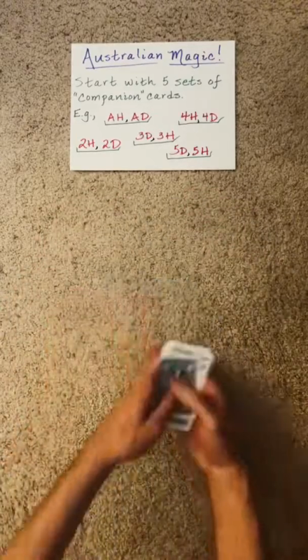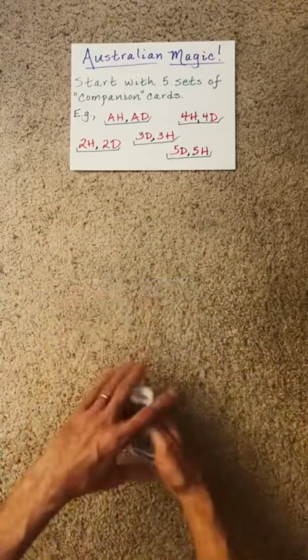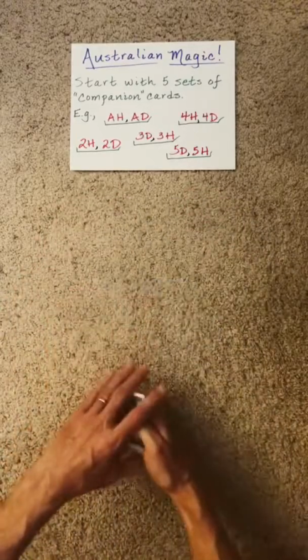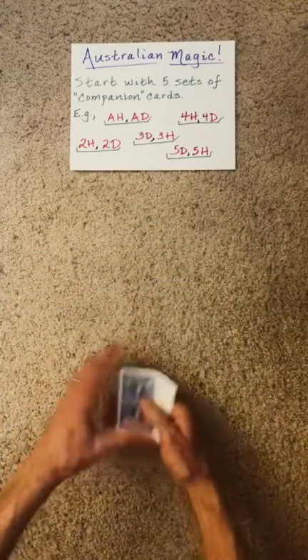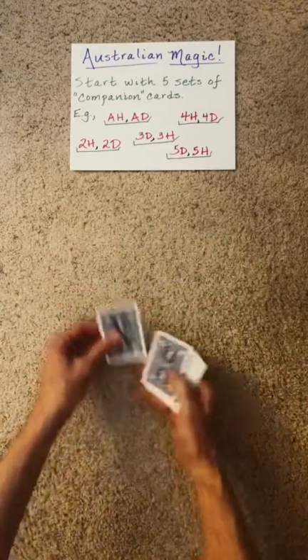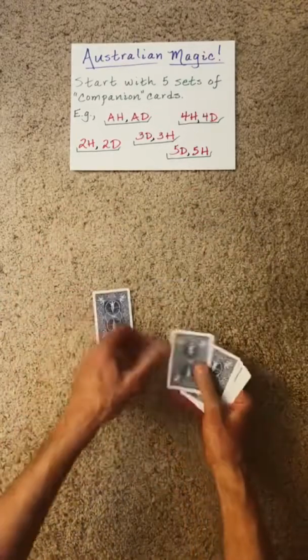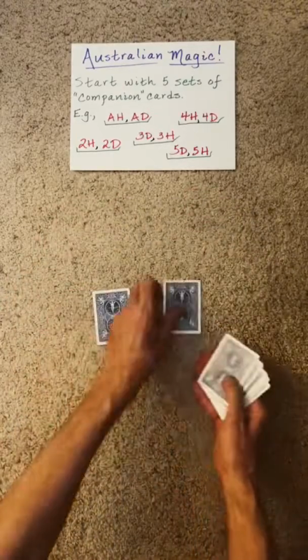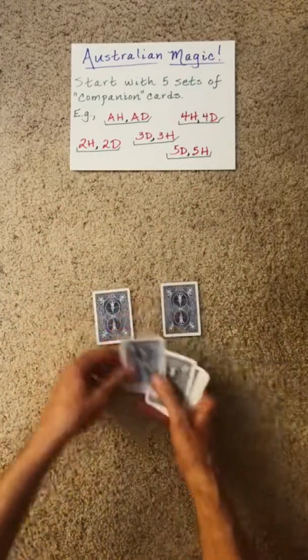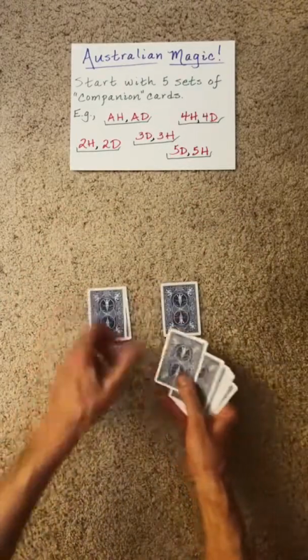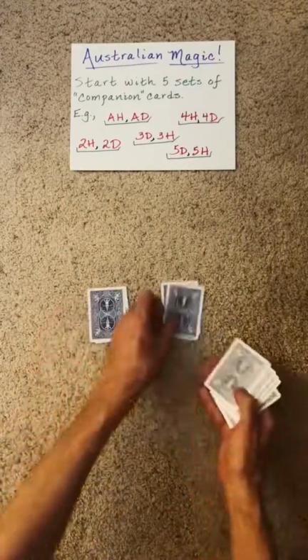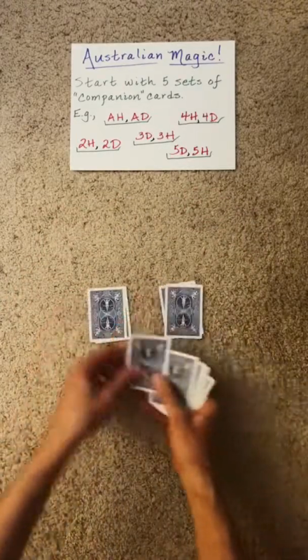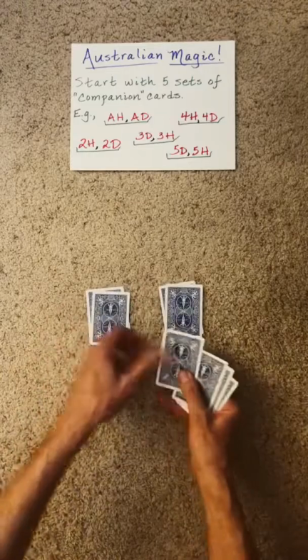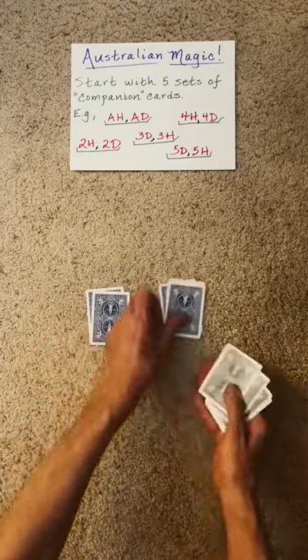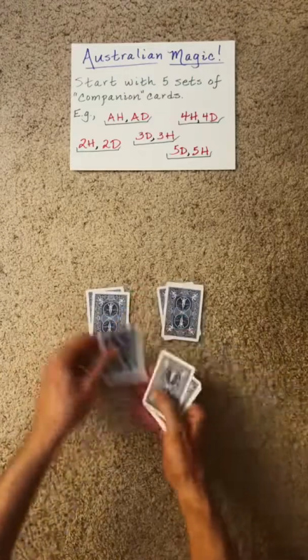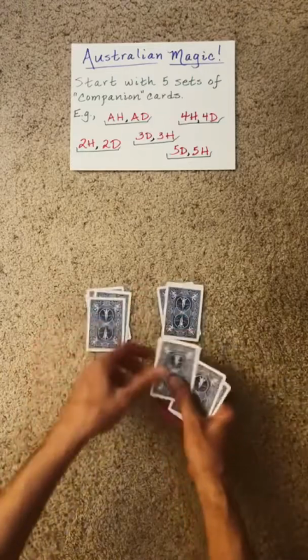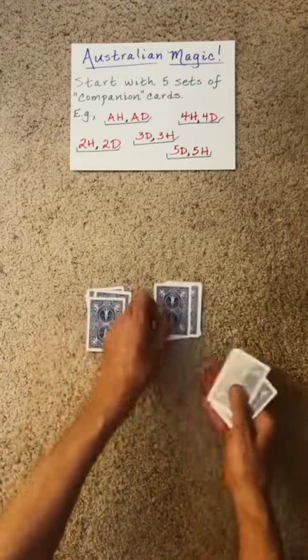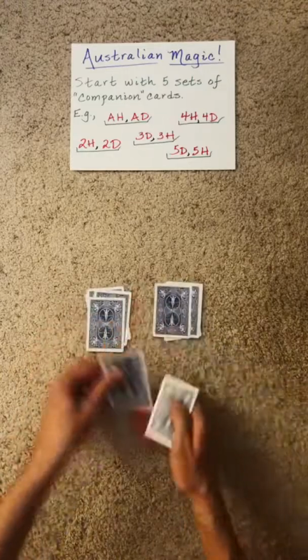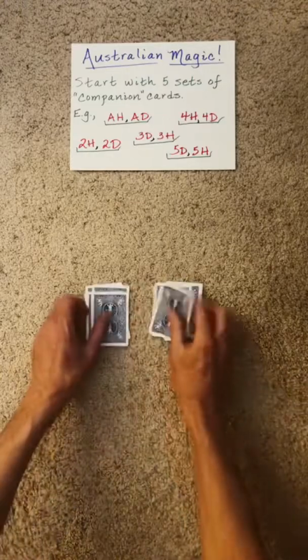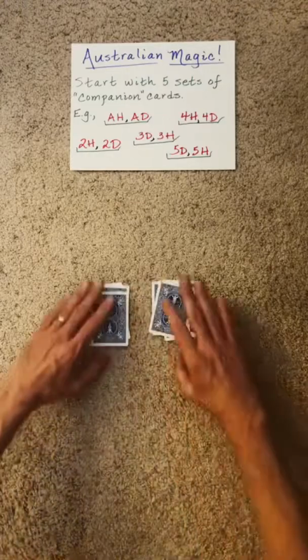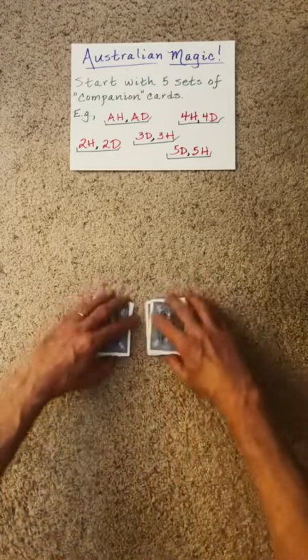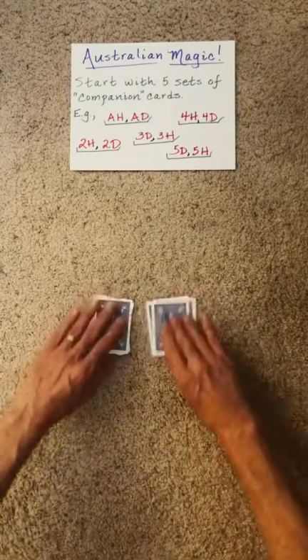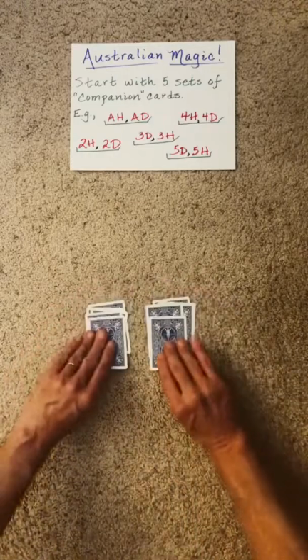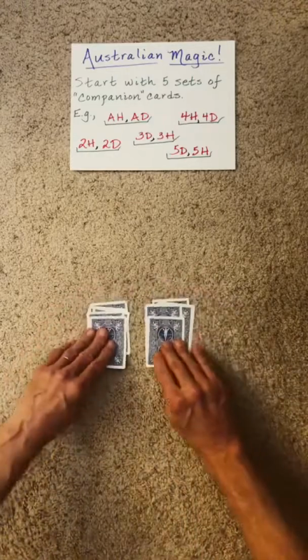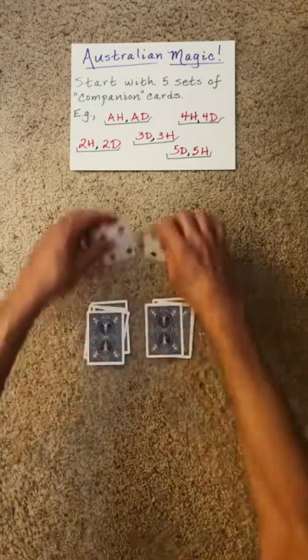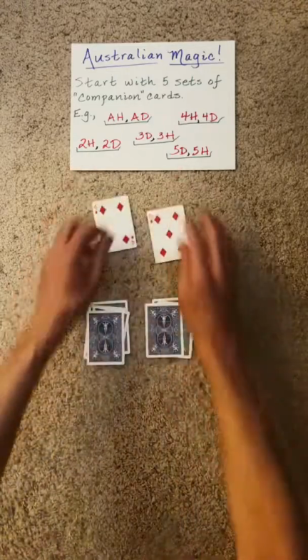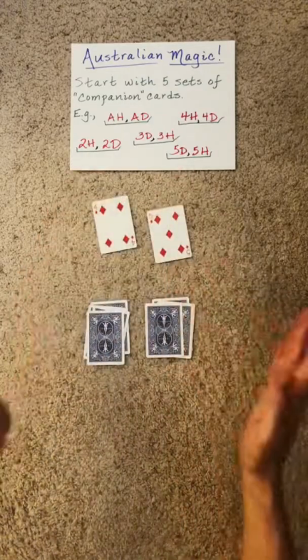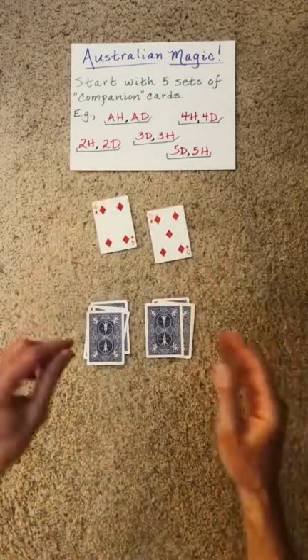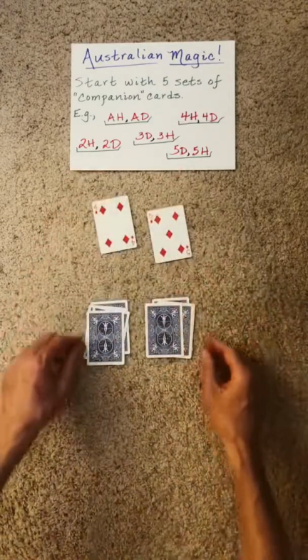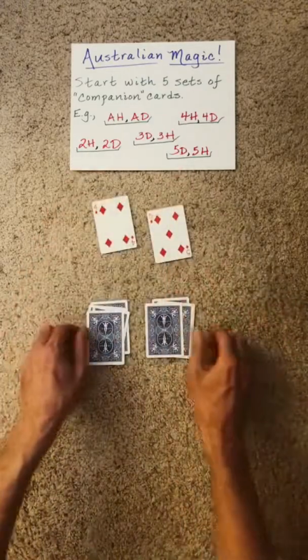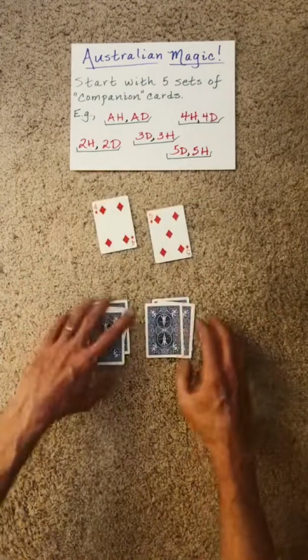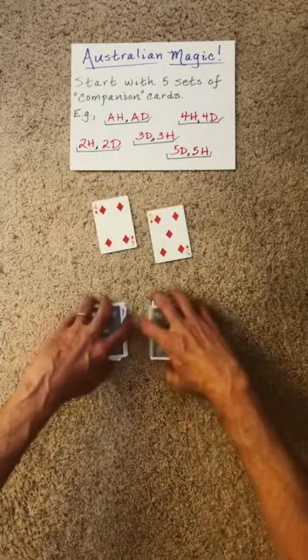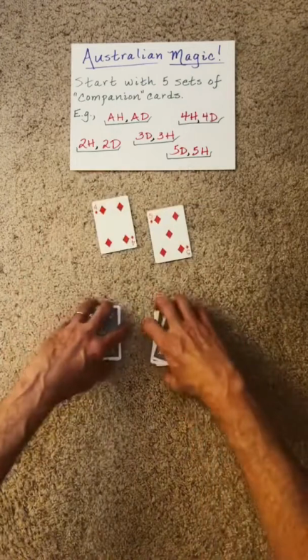But because you know Australian magic, you can do the impossible. Let's check — no match. That's okay.